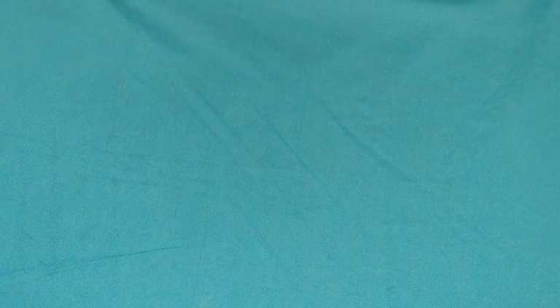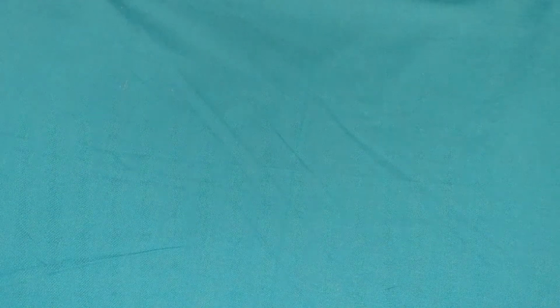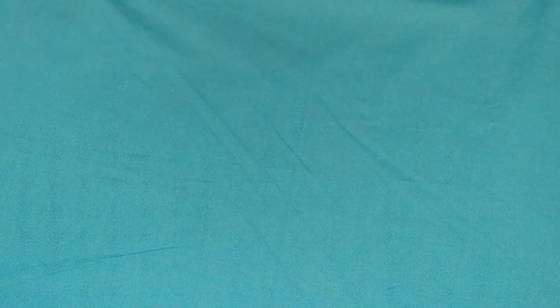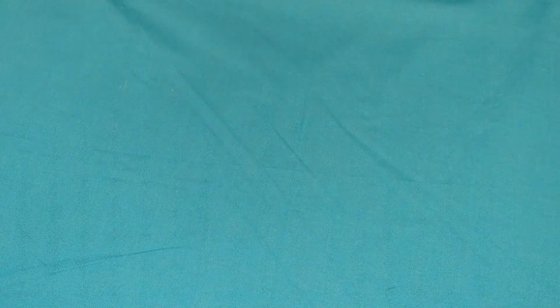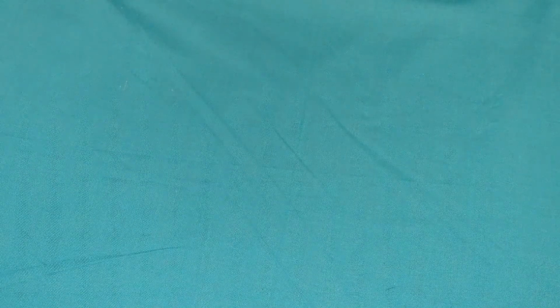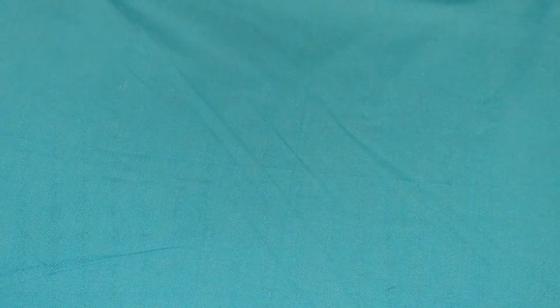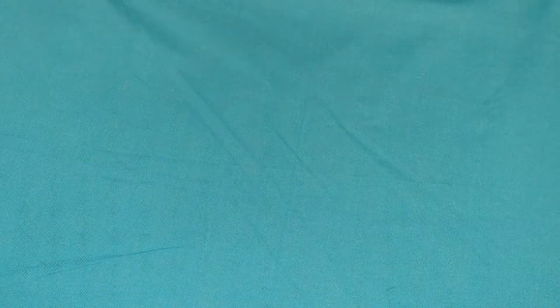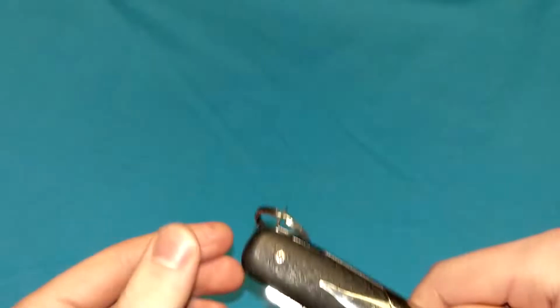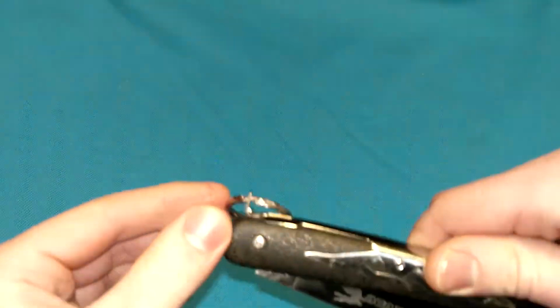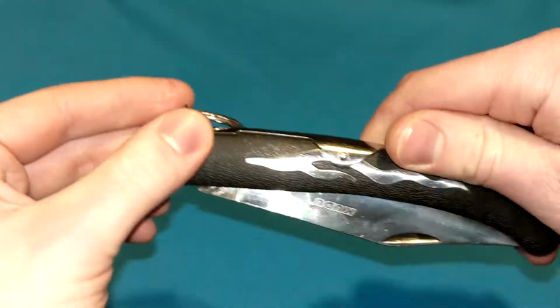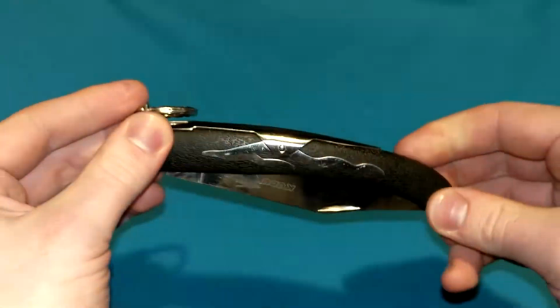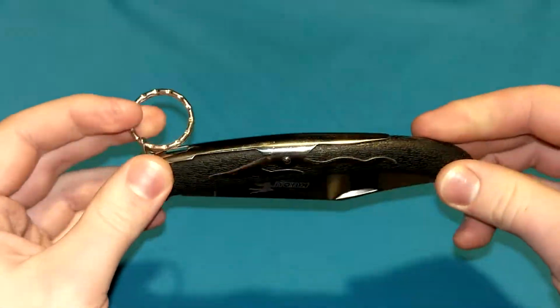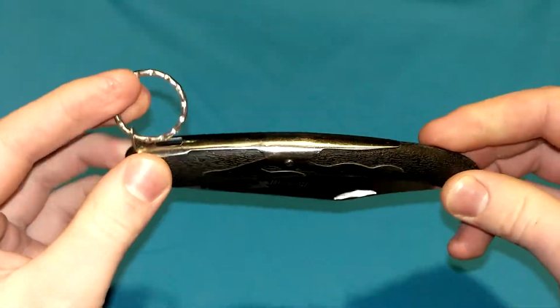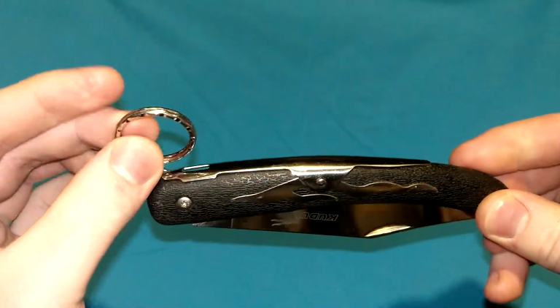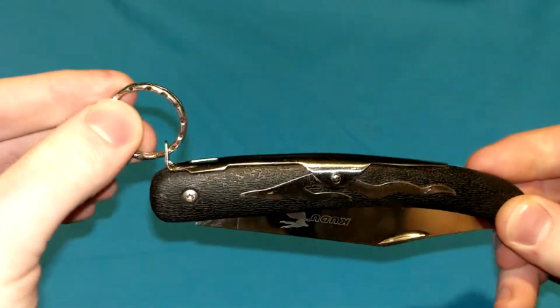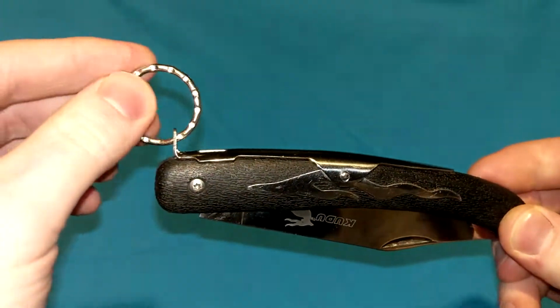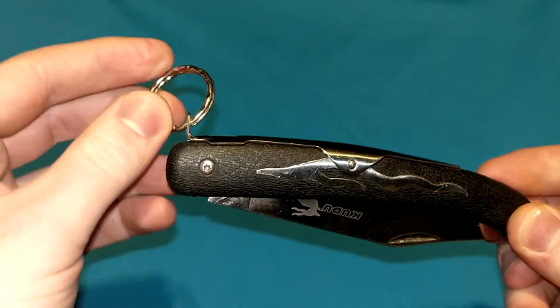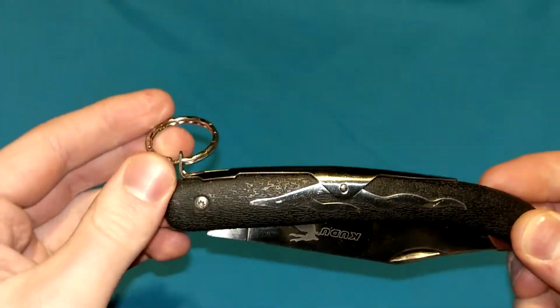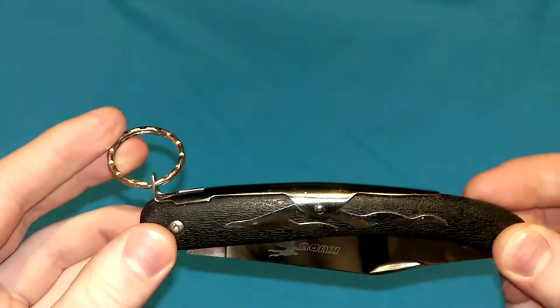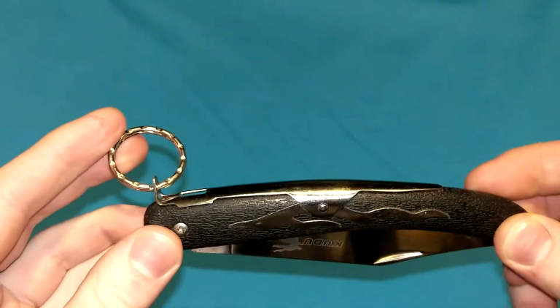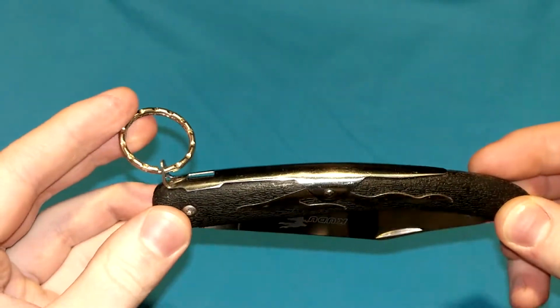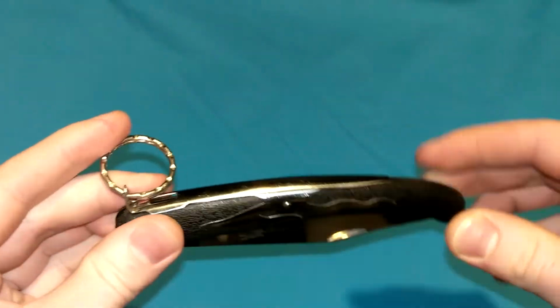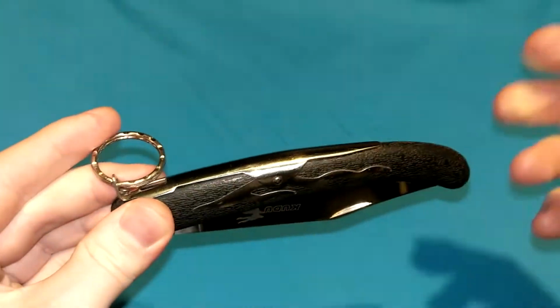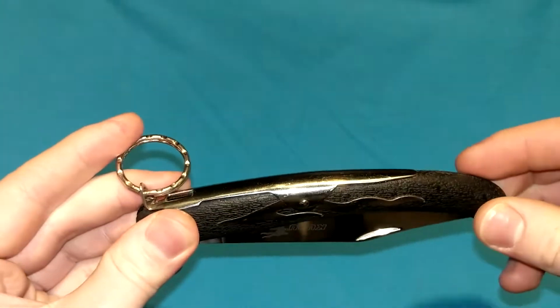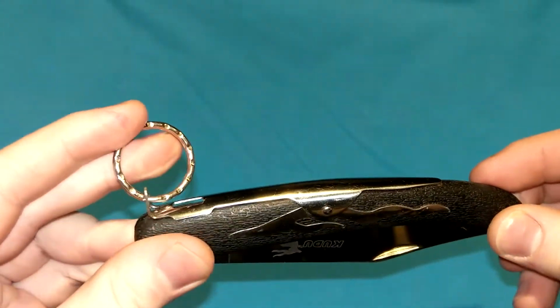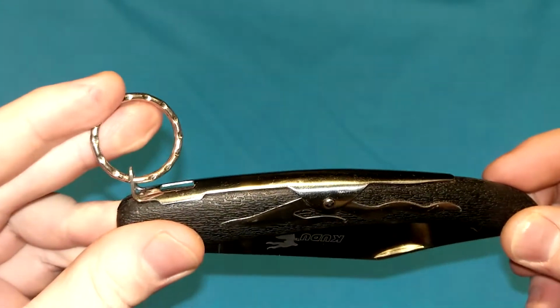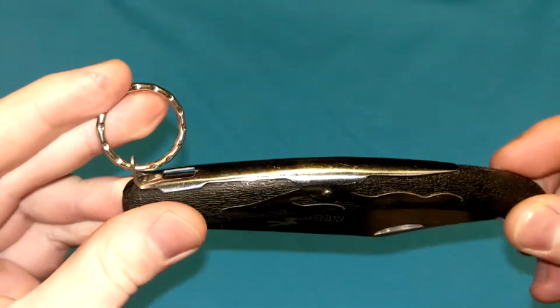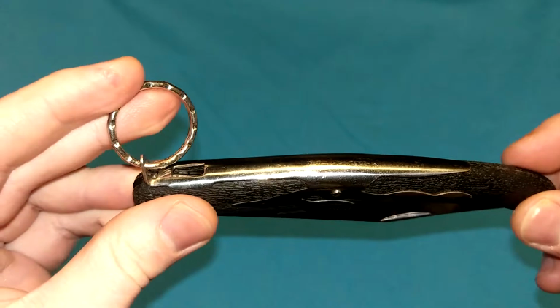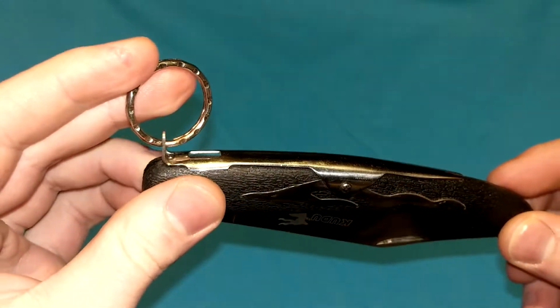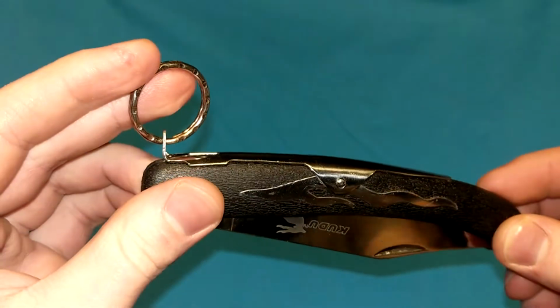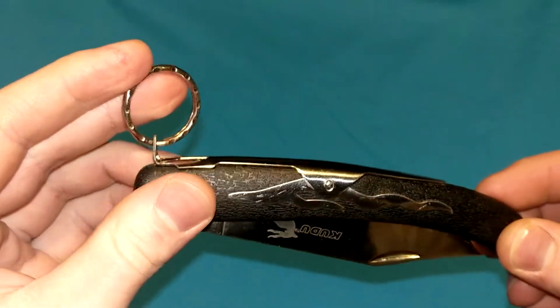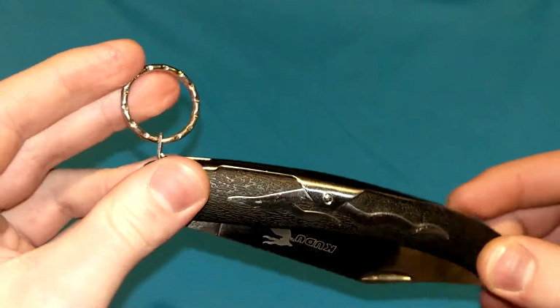Hello everybody, Mannix here. I'm going to quickly show you an example of the clasp lock in my series of locking mechanism videos. Subscribe to my channel if you want to see more knife reviews, more locking mechanism videos.